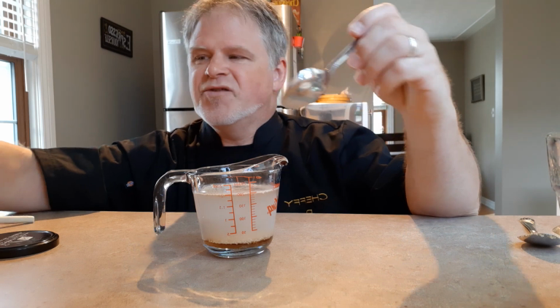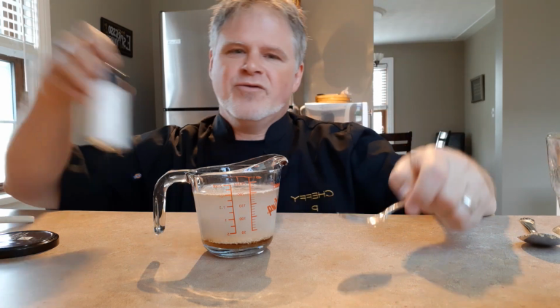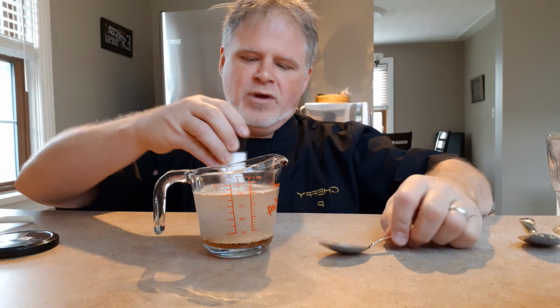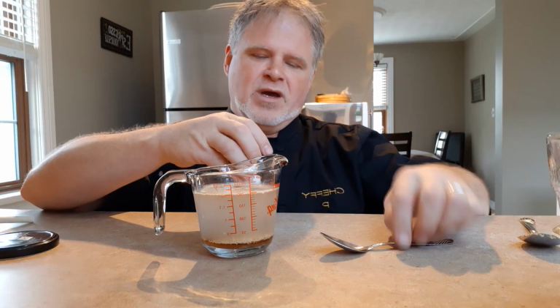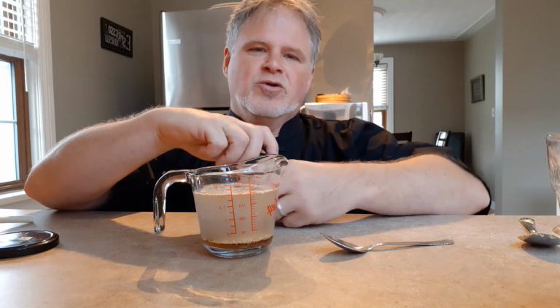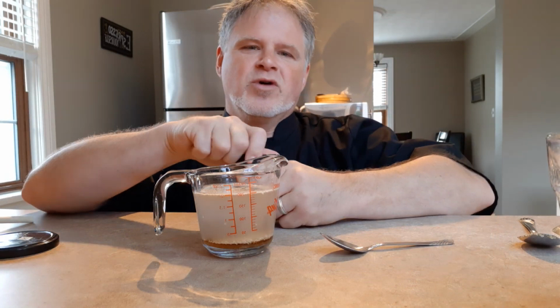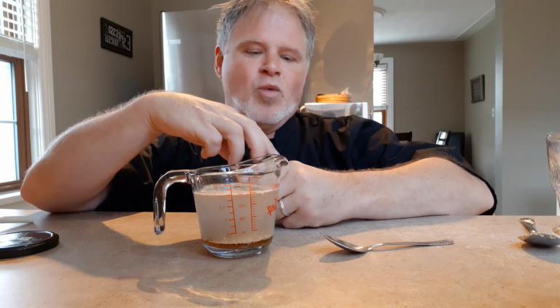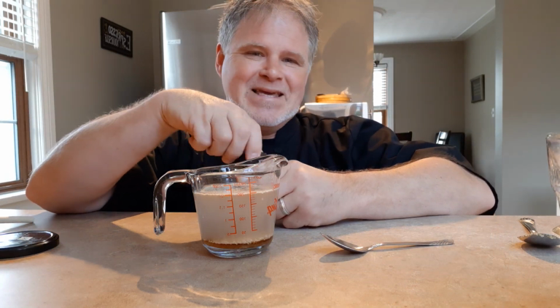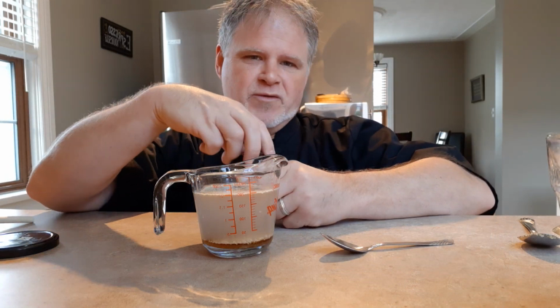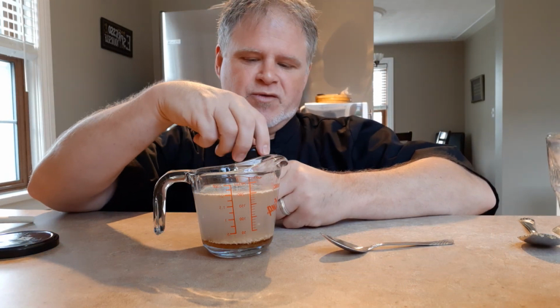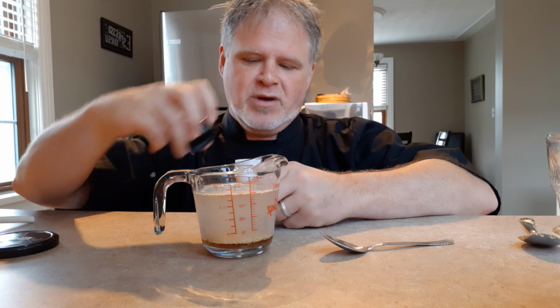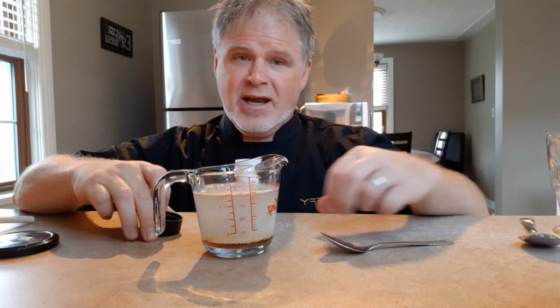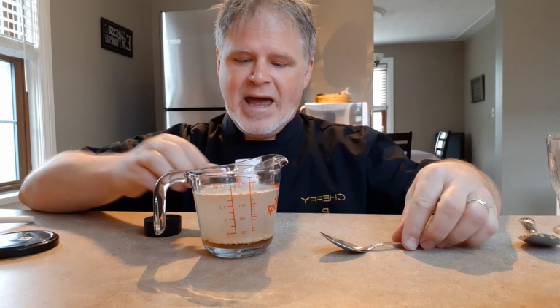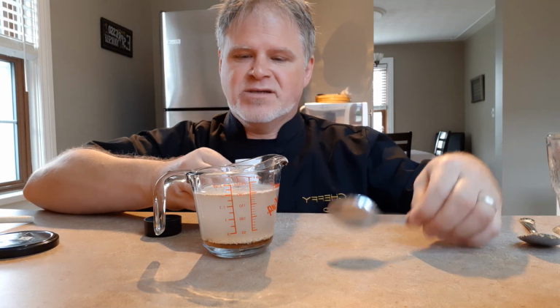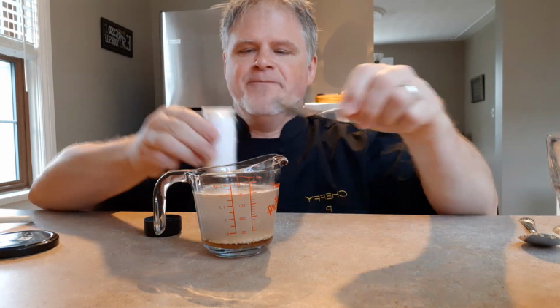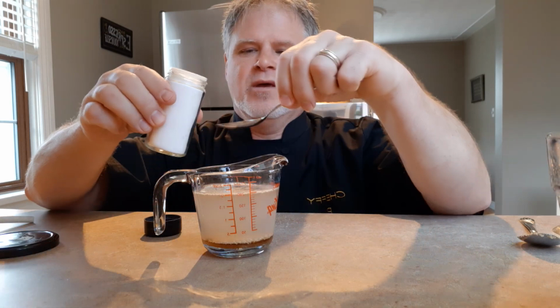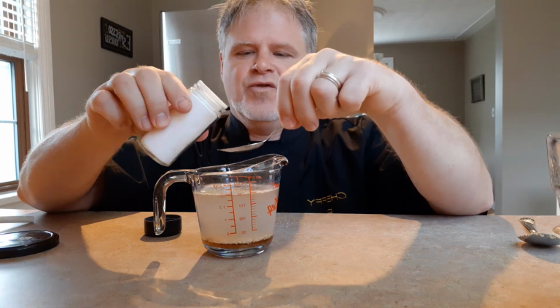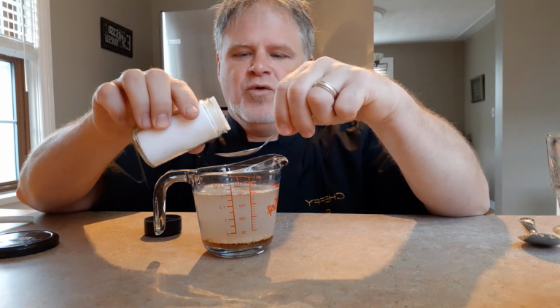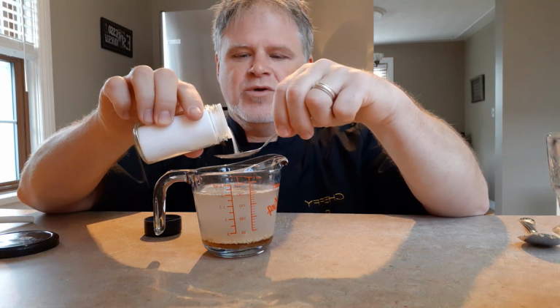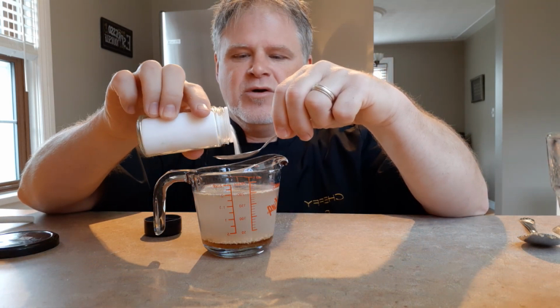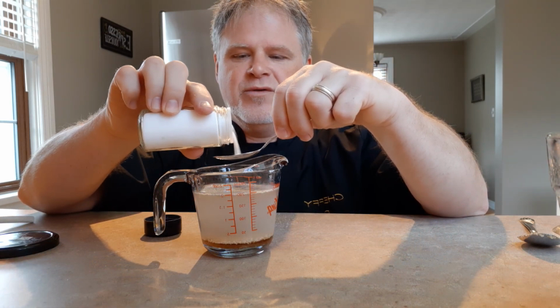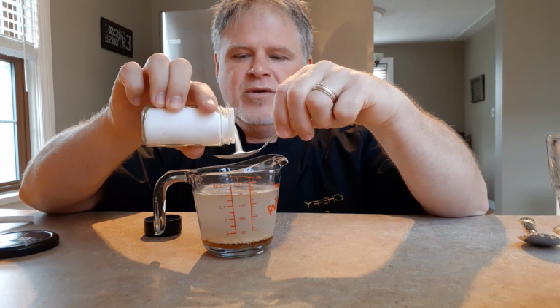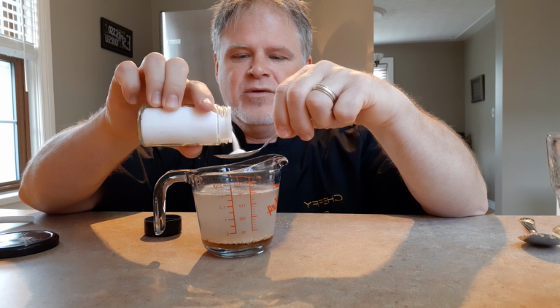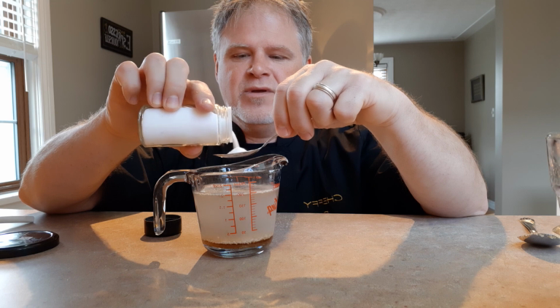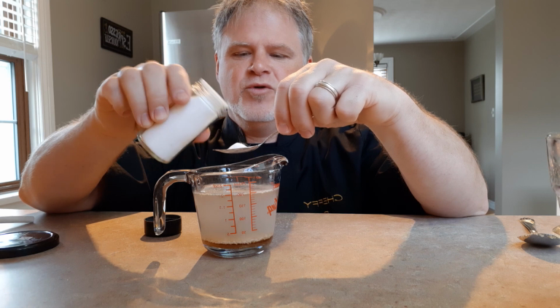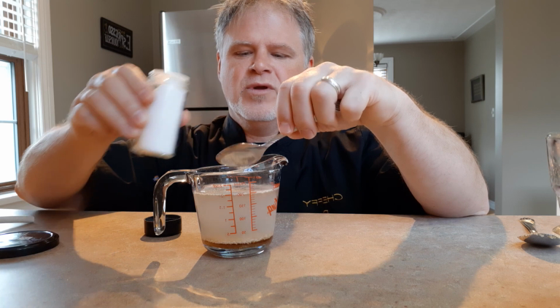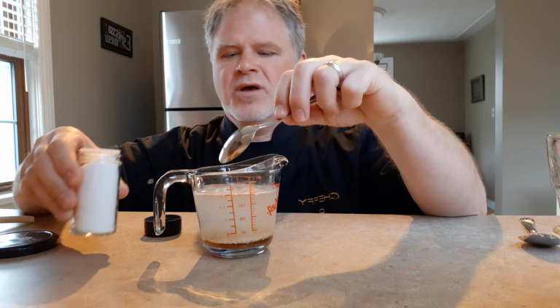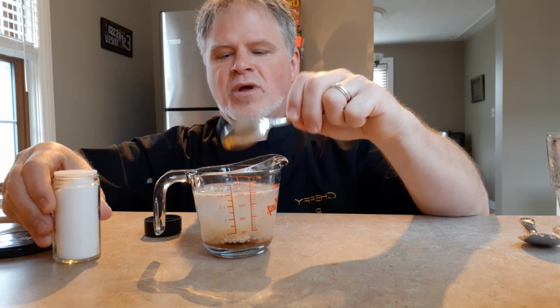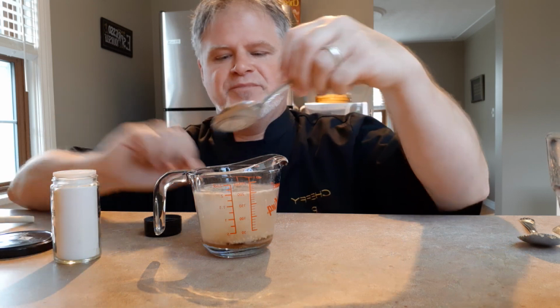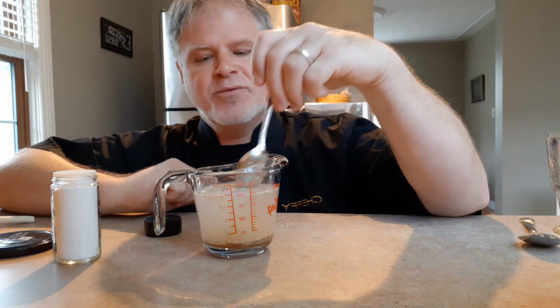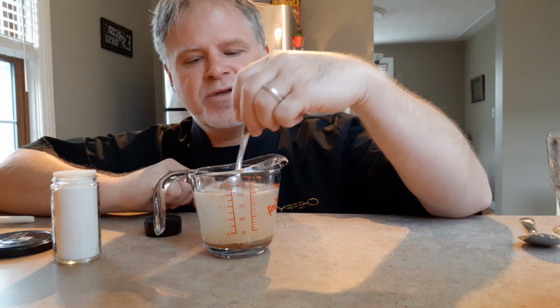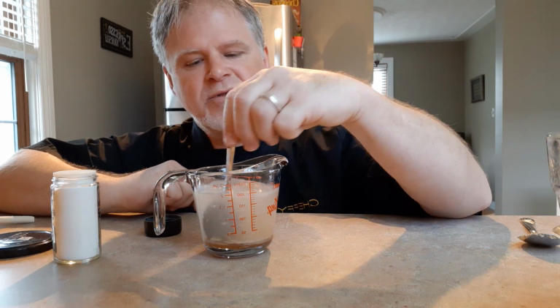We're also going to add the salt now — one teaspoon of salt. Again, I'm doing the half recipe, so I'll go with one teaspoon. I'm just going to stir that around.